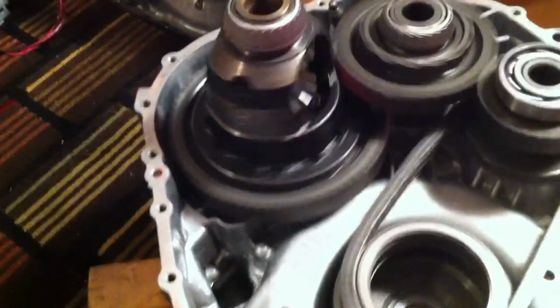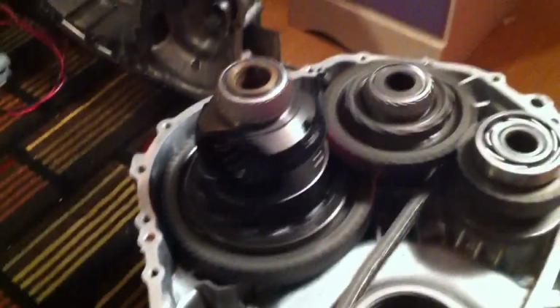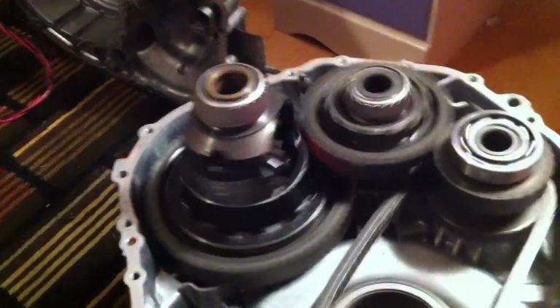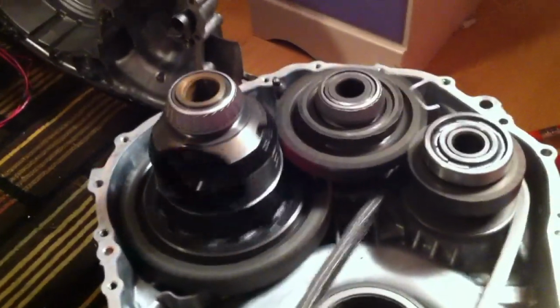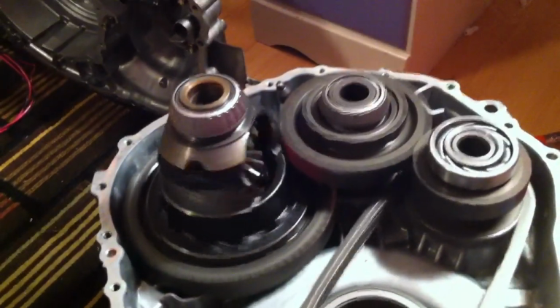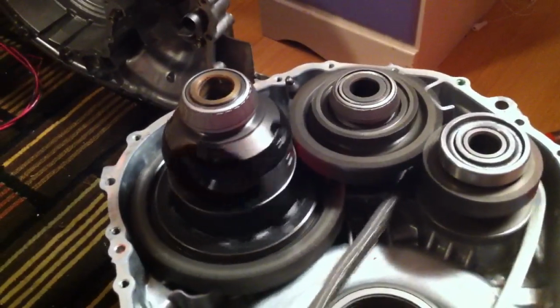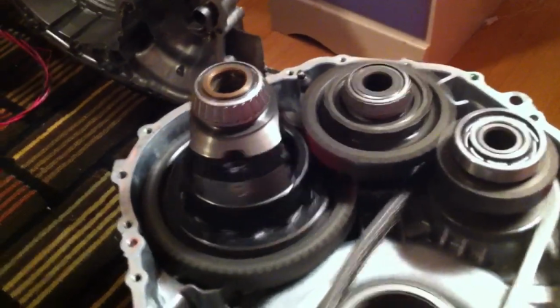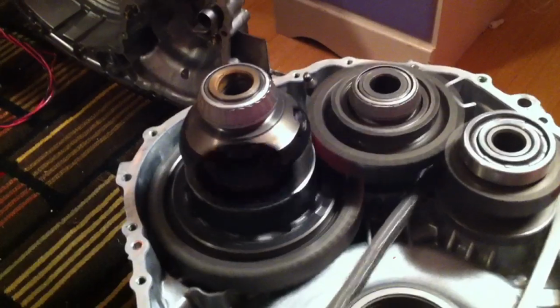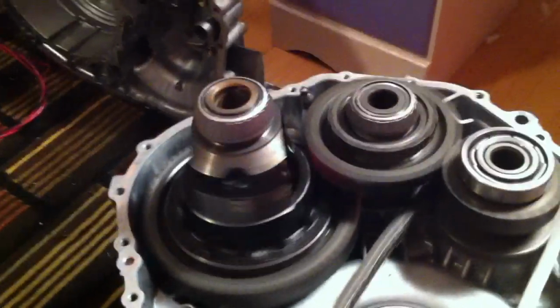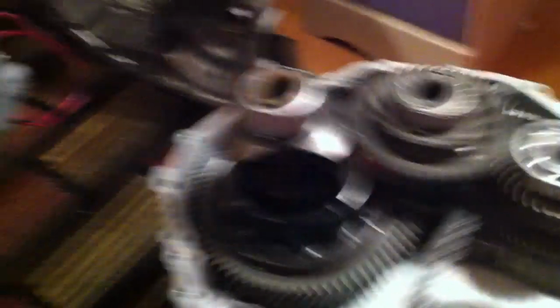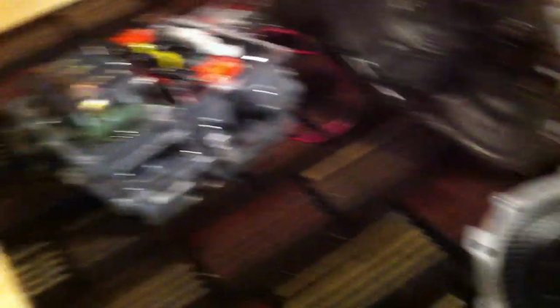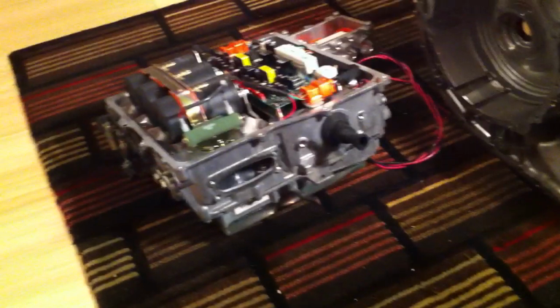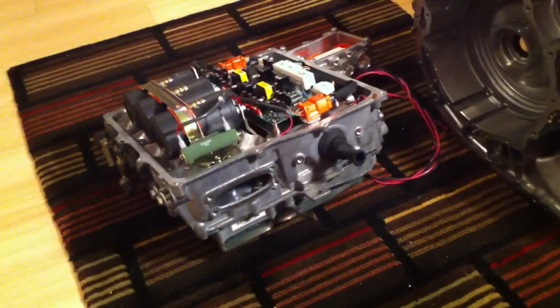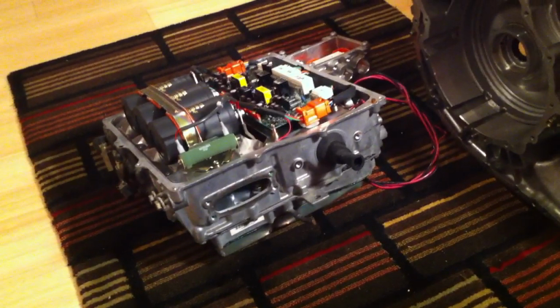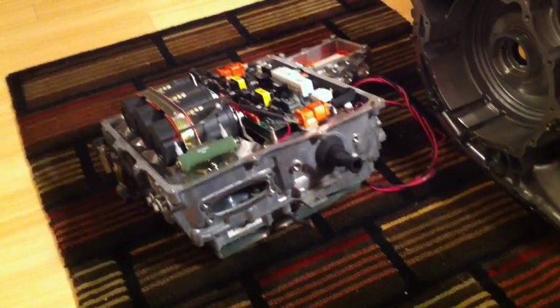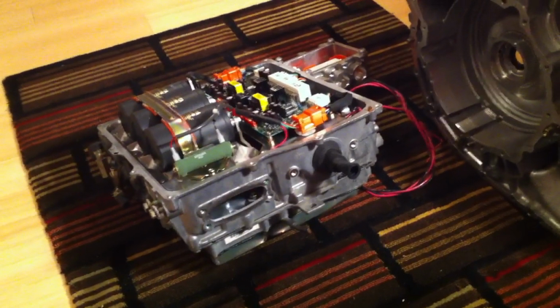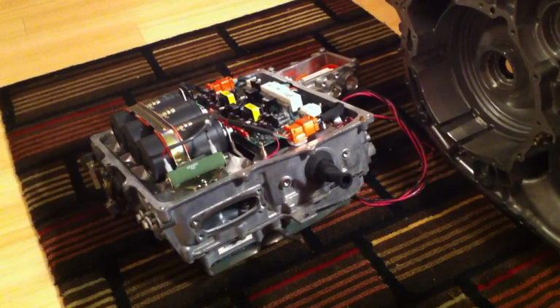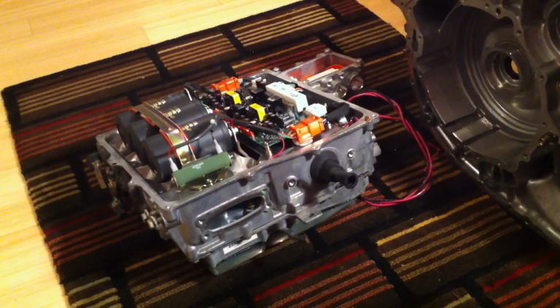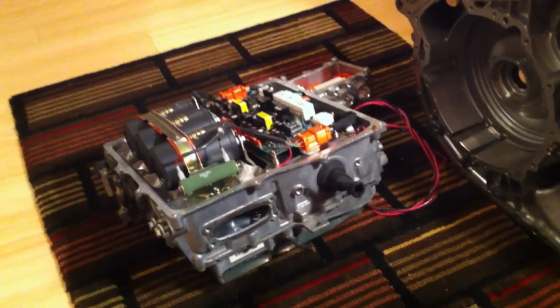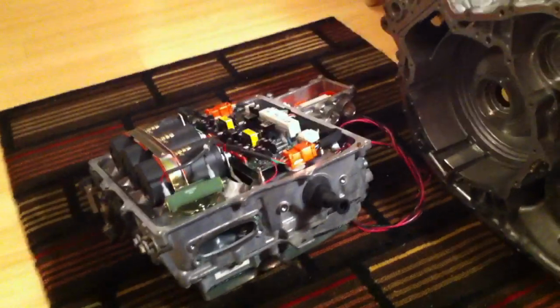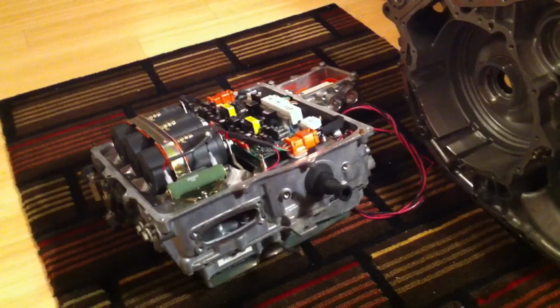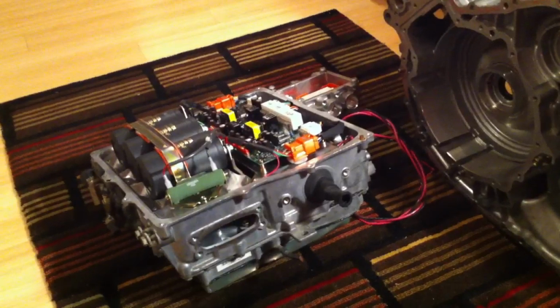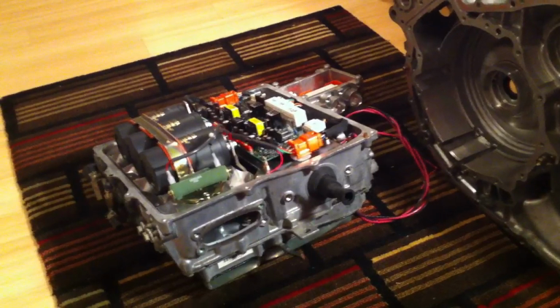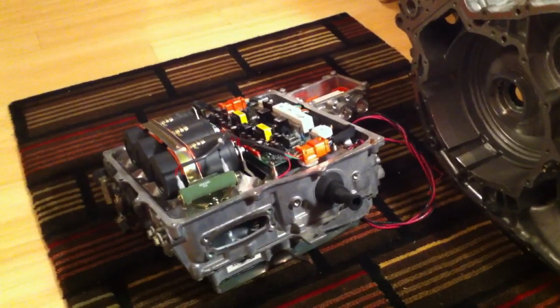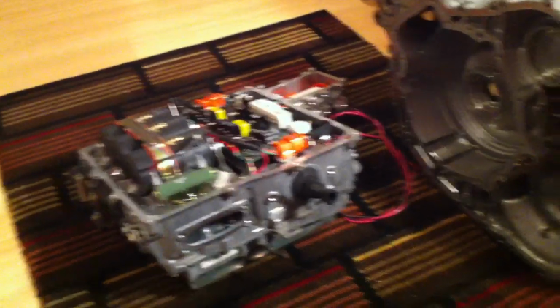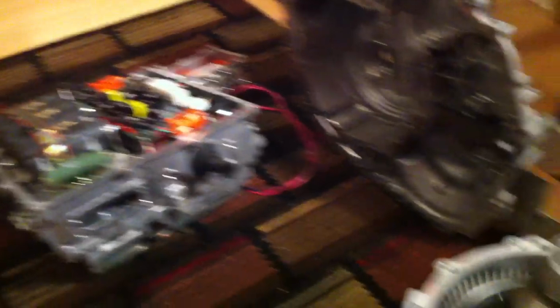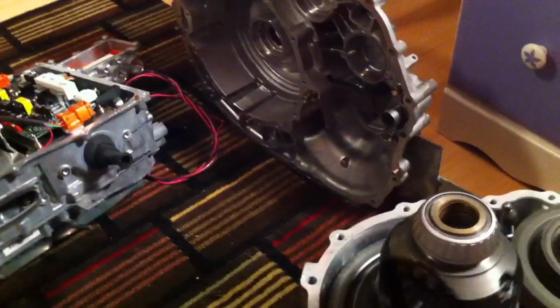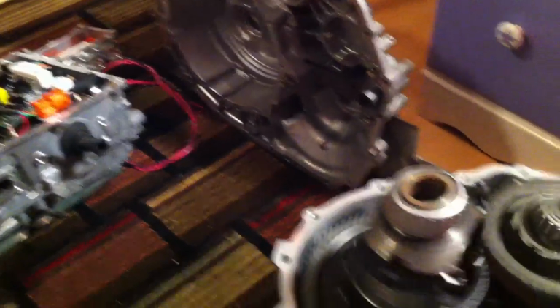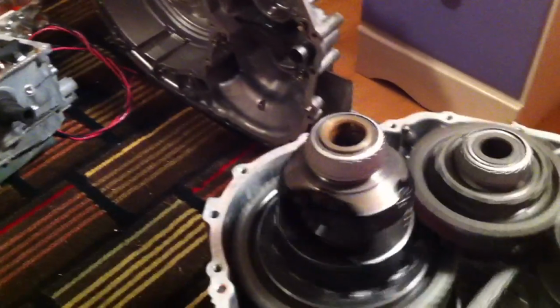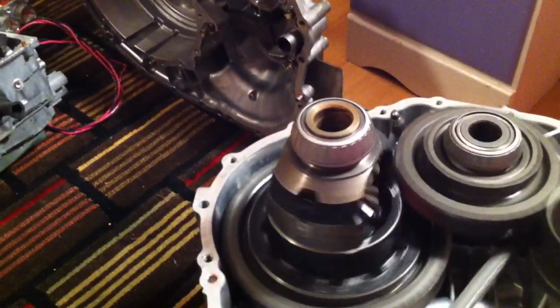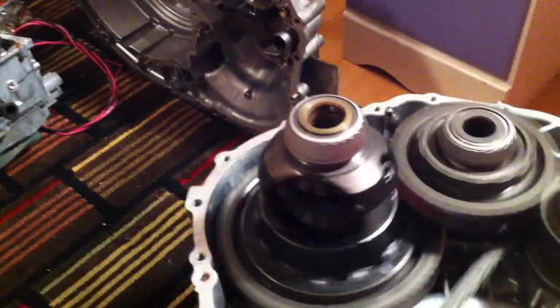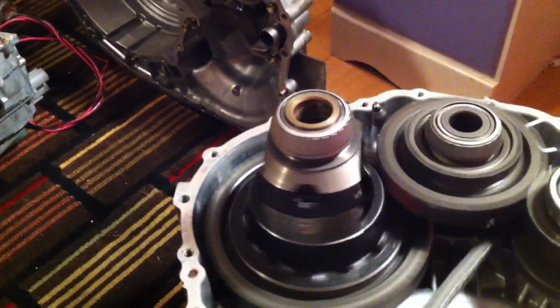So this weekend I should have it running off the high voltage inverter. I'm not sure what DC volts I'll be using yet for my first test, but probably something safe.